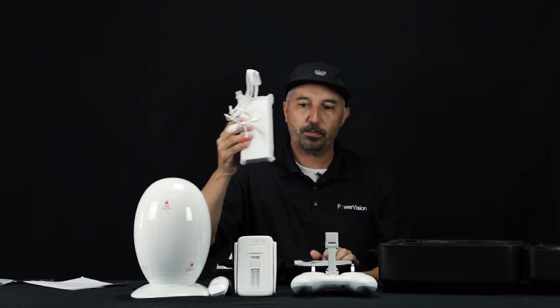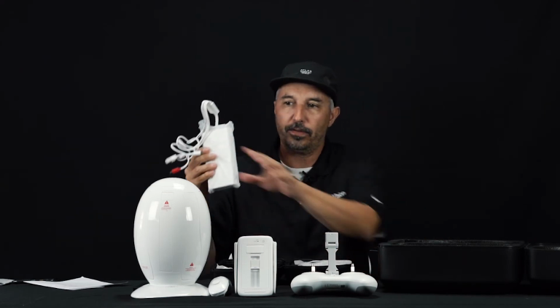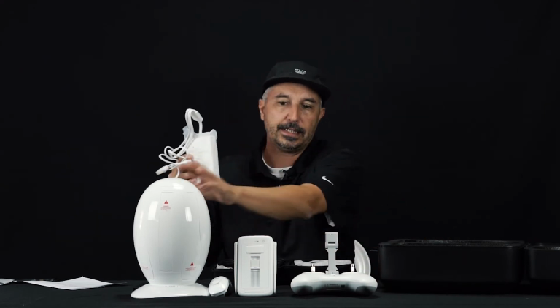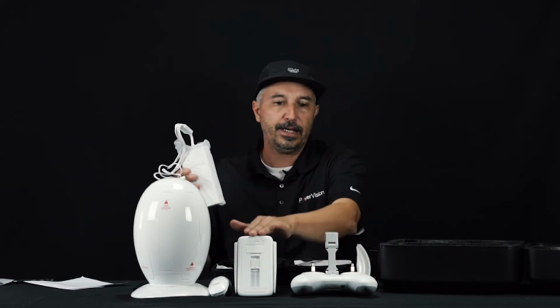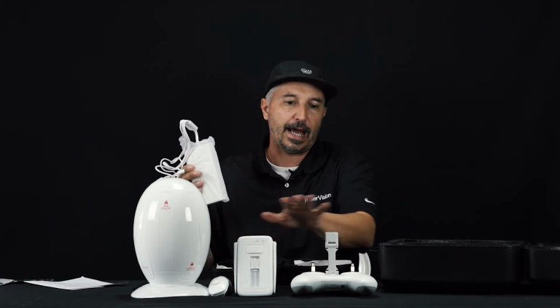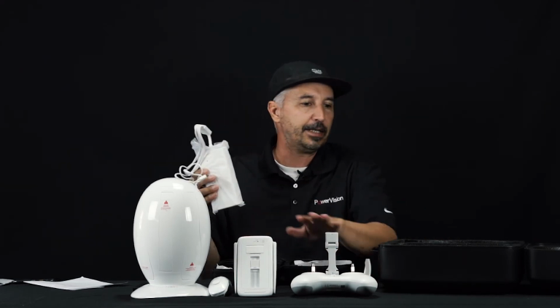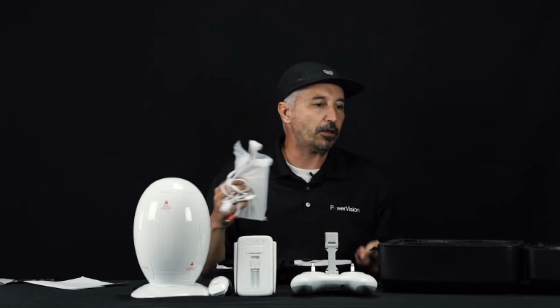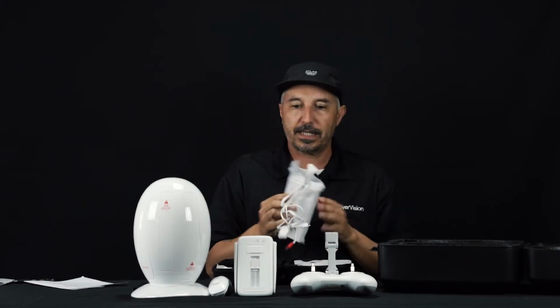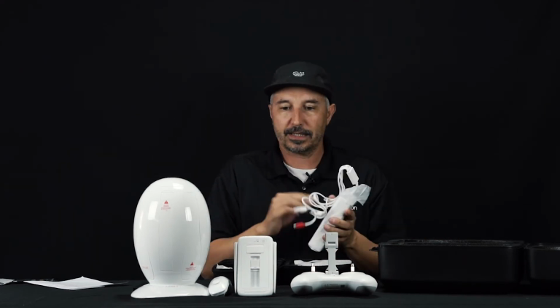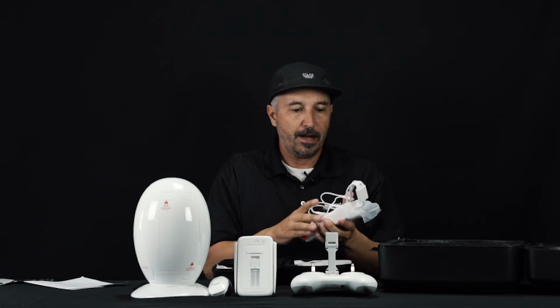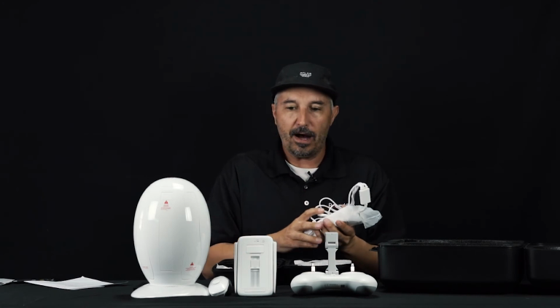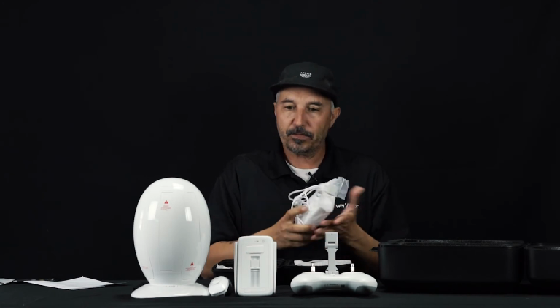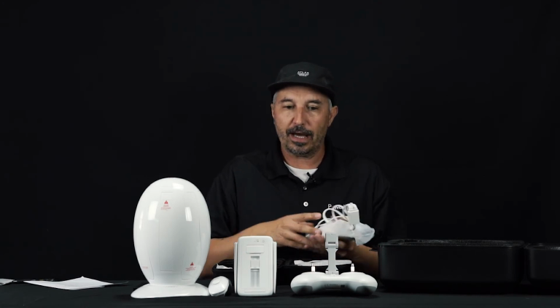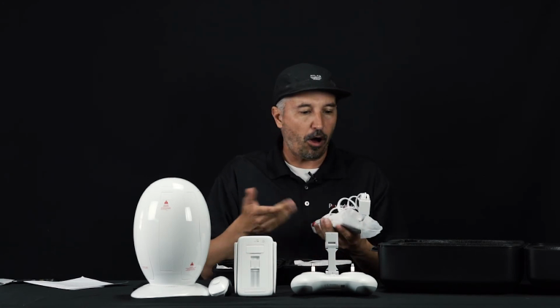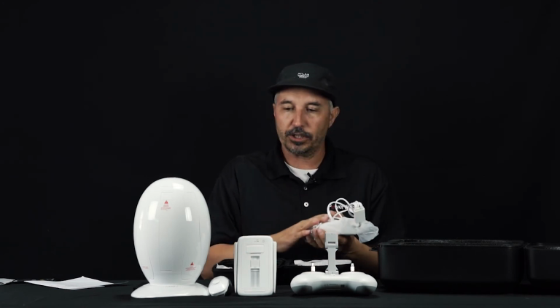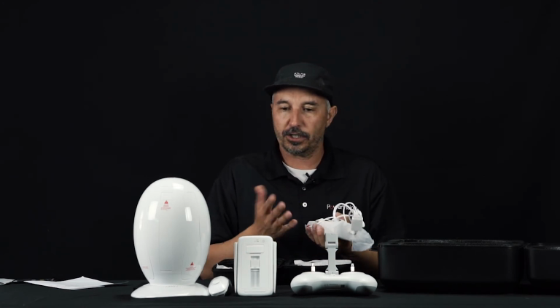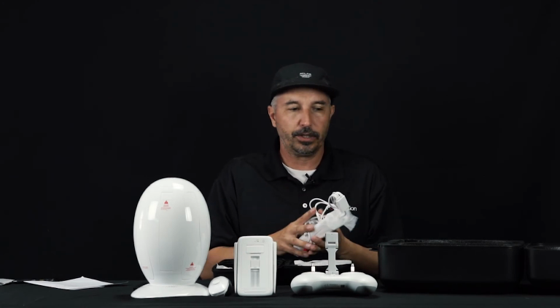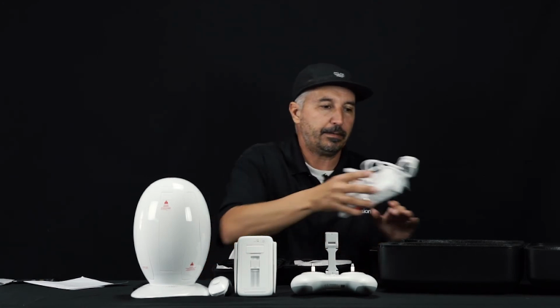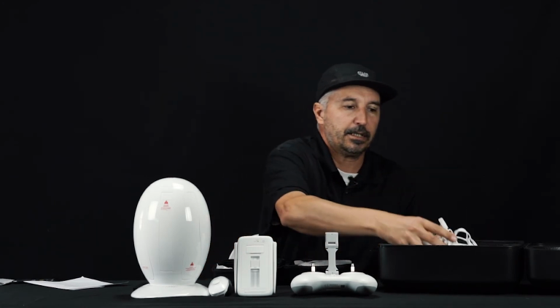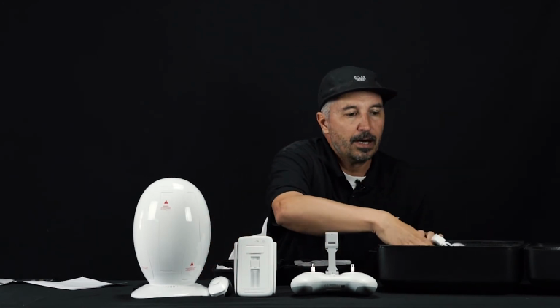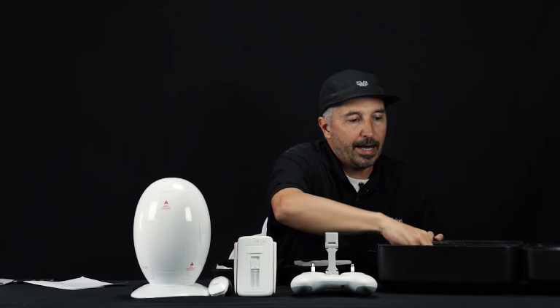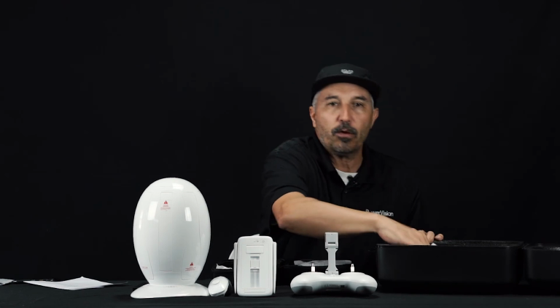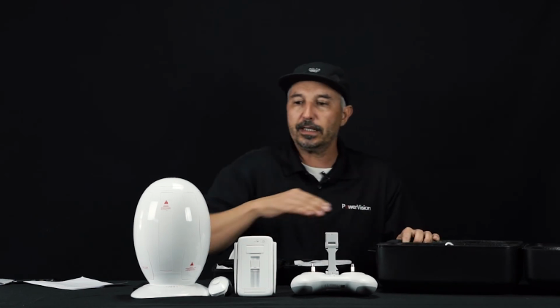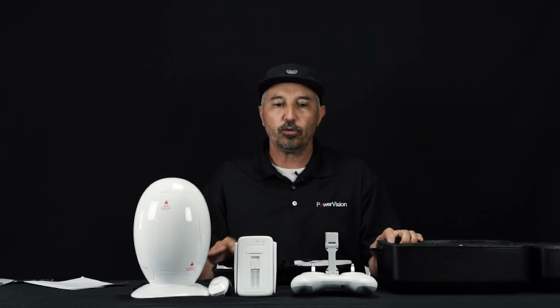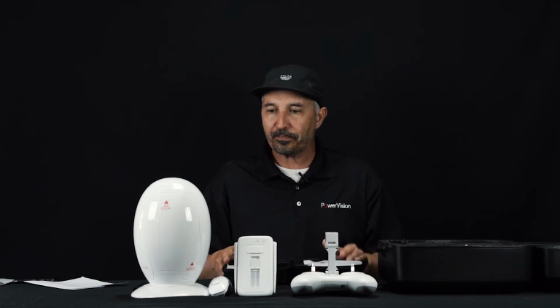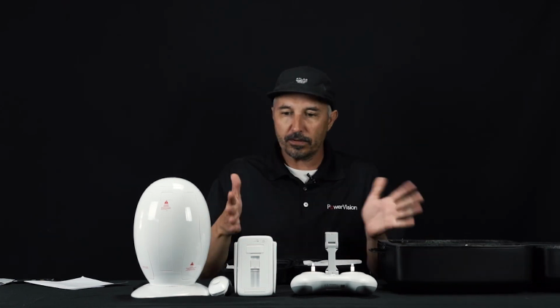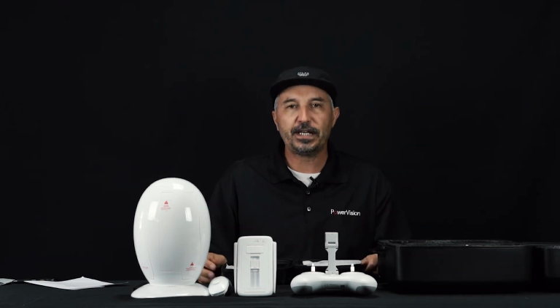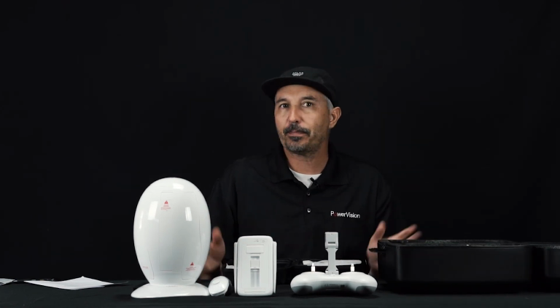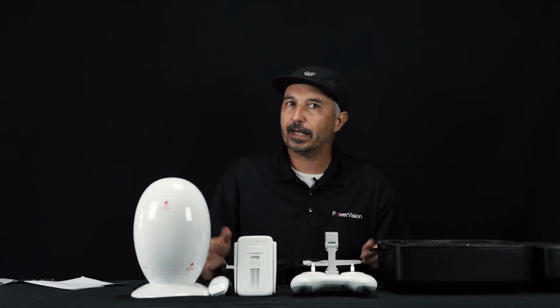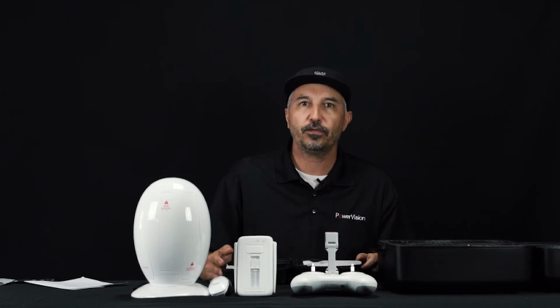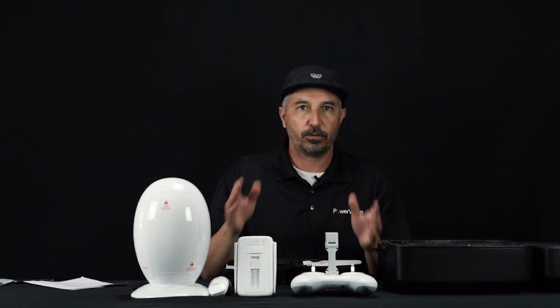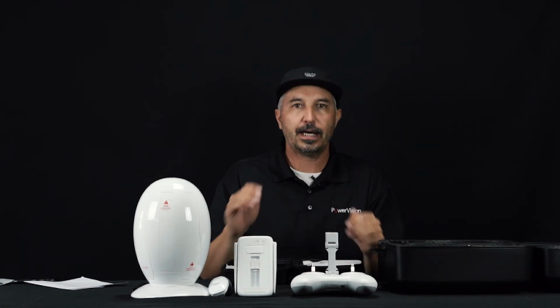To power this, this, and this all simultaneously, you have an all-in-one charger. It's a really great system, and we'll get into the features of the Power Egg in the next video. We'll see you then.